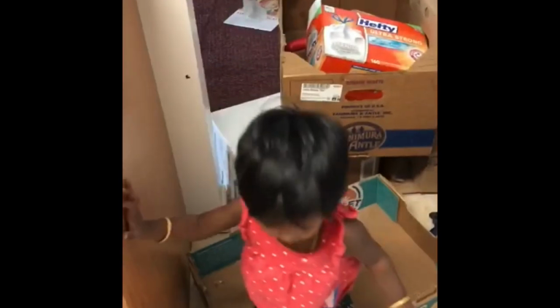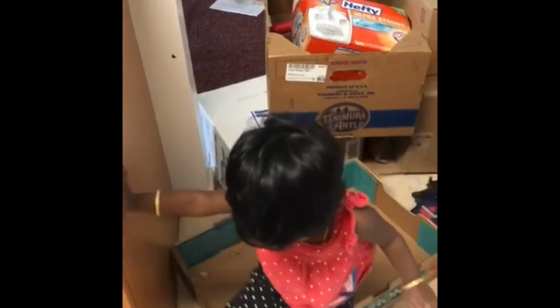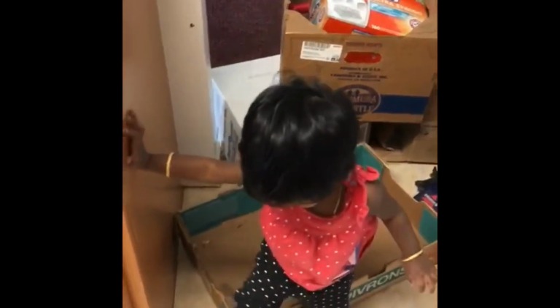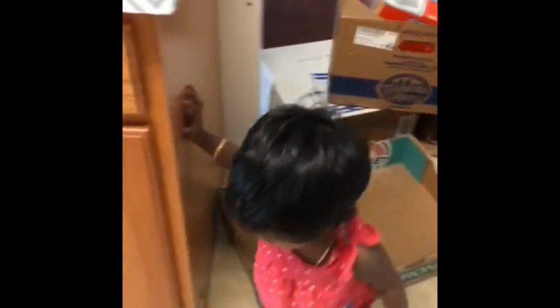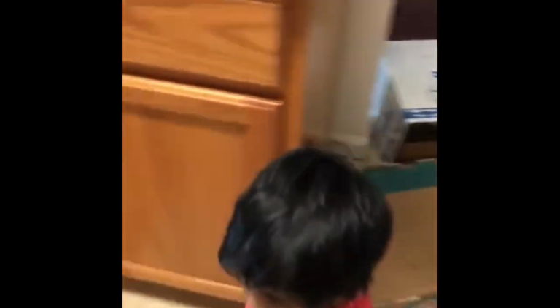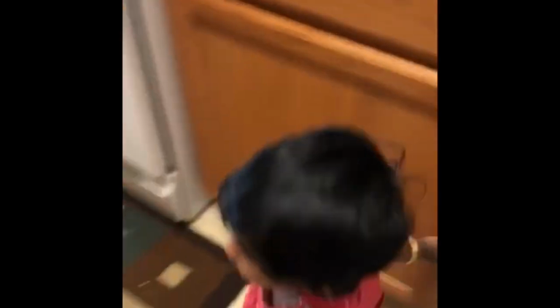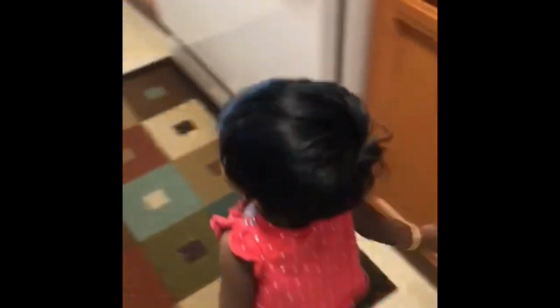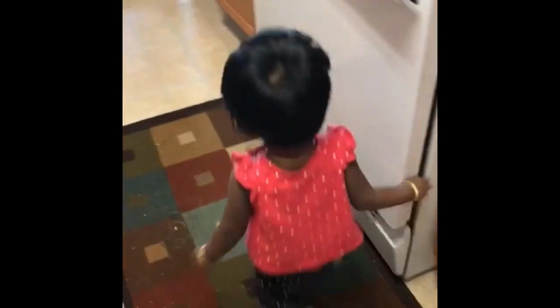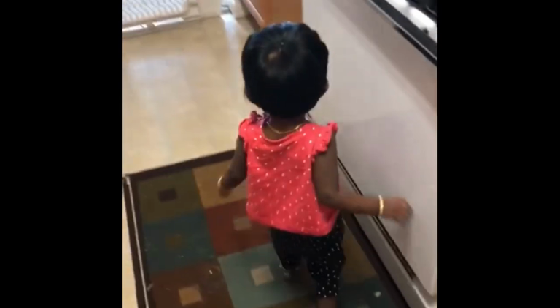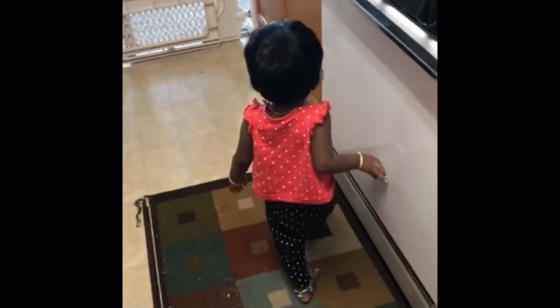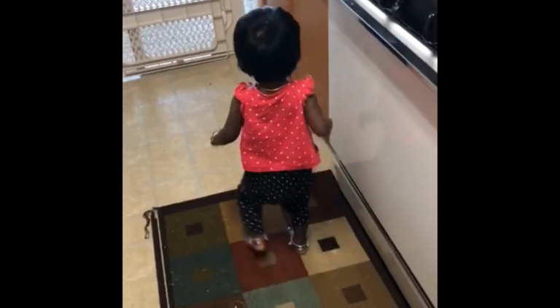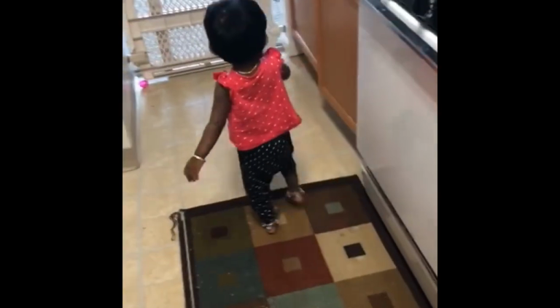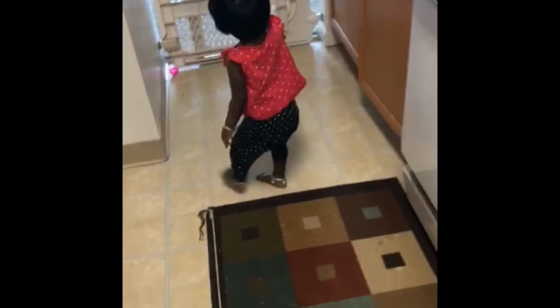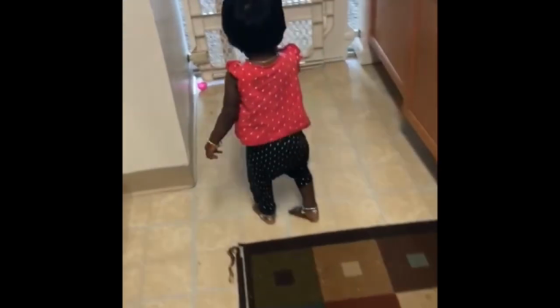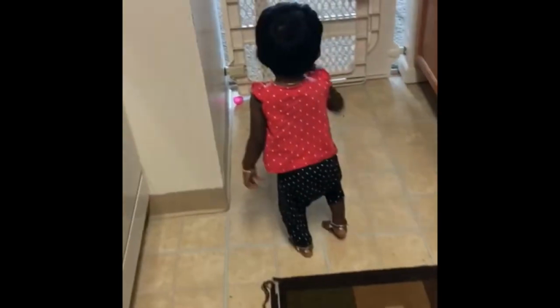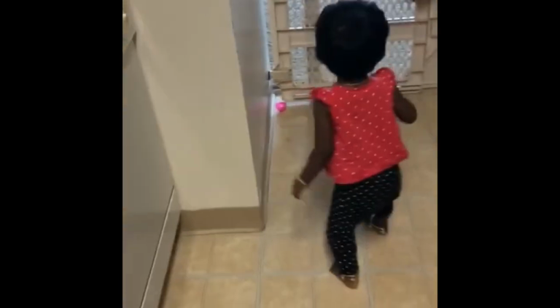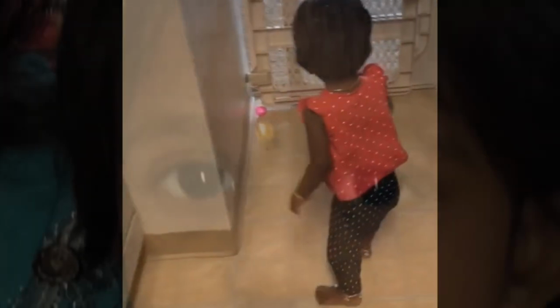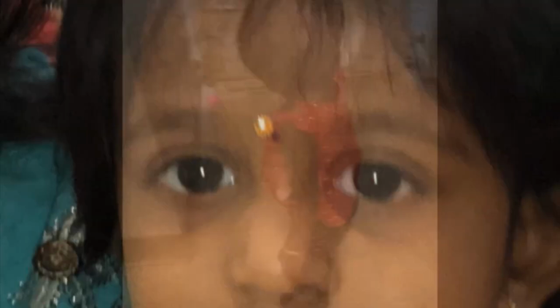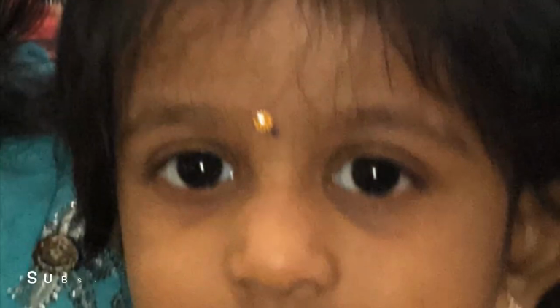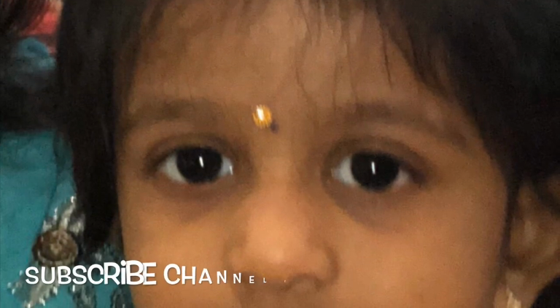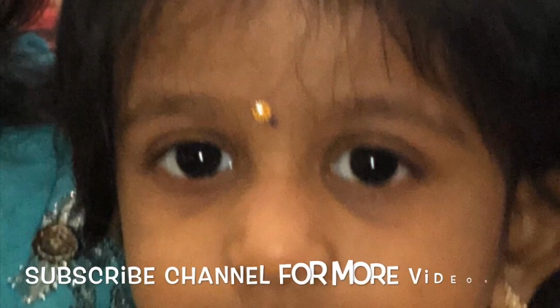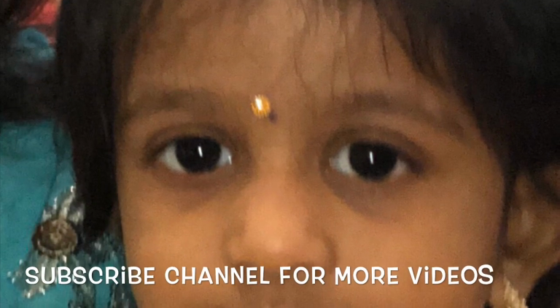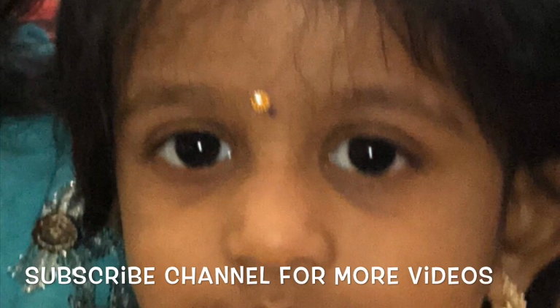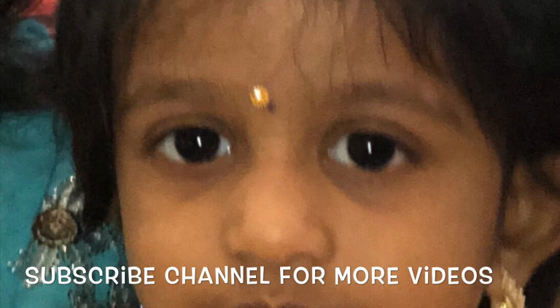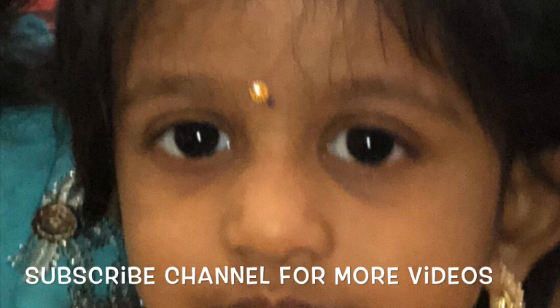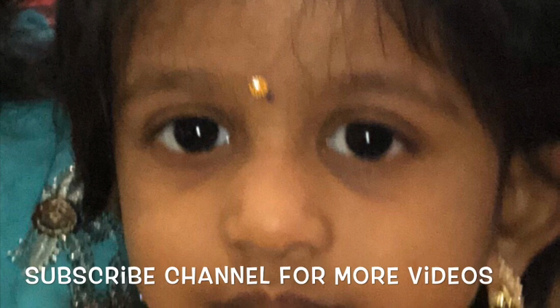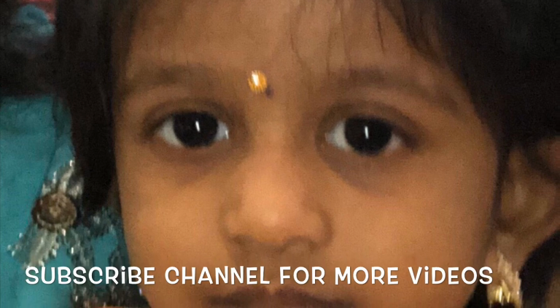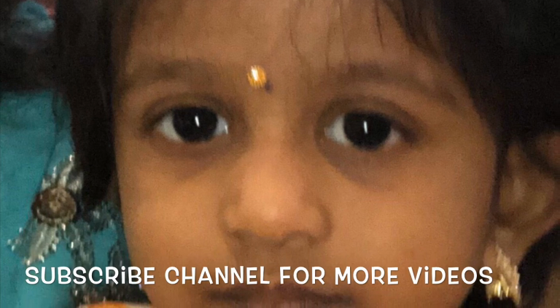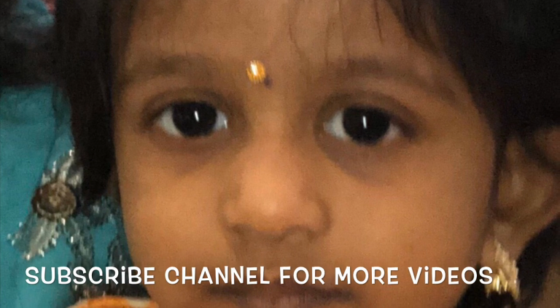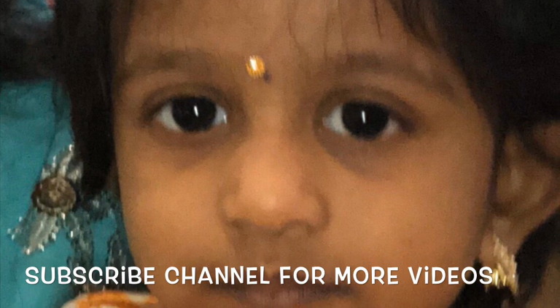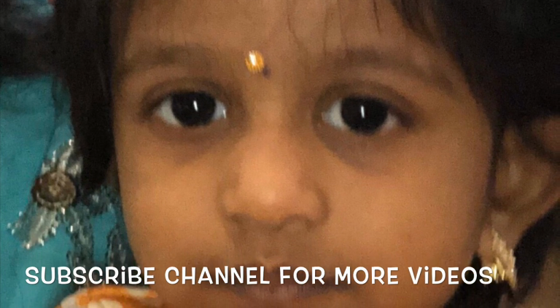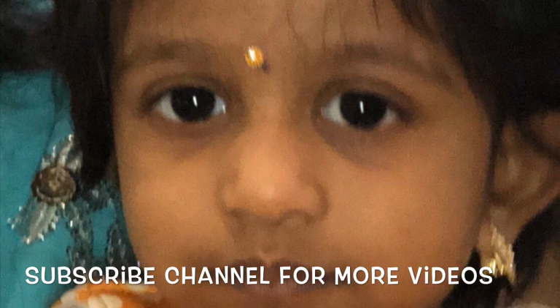Engage your toddler as much as you can — they love to play a lot. Make them play, dance with them, even play hide and seek inside your house, as that also helps your toddler stay engaged. I think this video would have been very useful for many mommies. If you love the video, please subscribe to my channel. Bye!